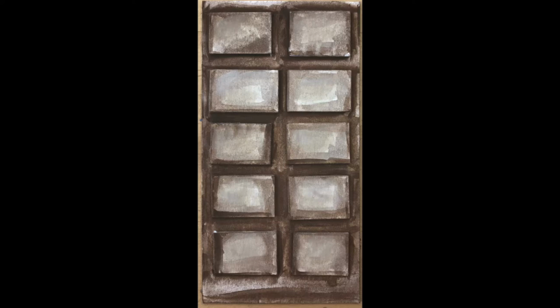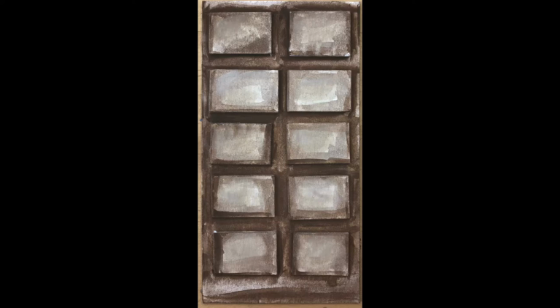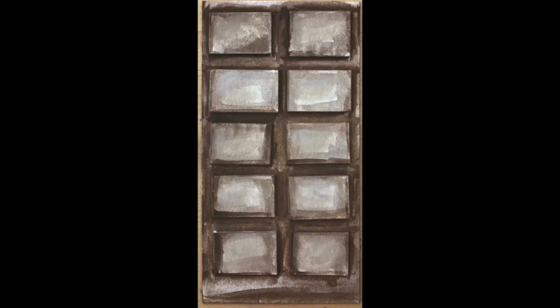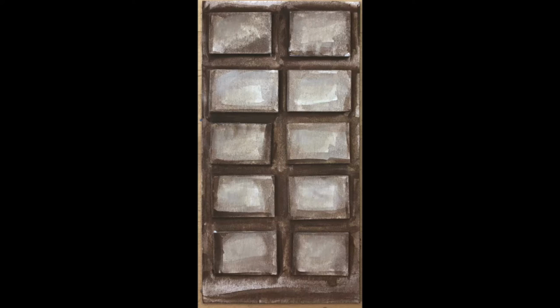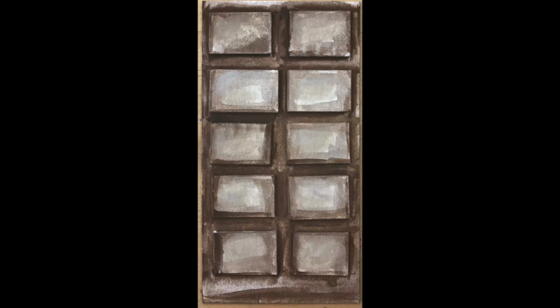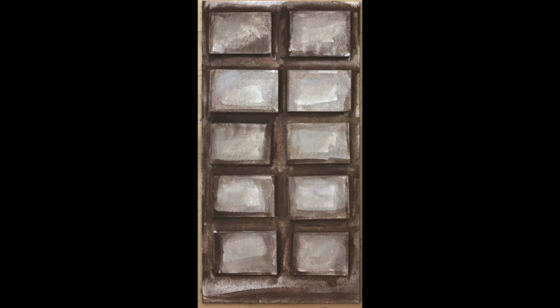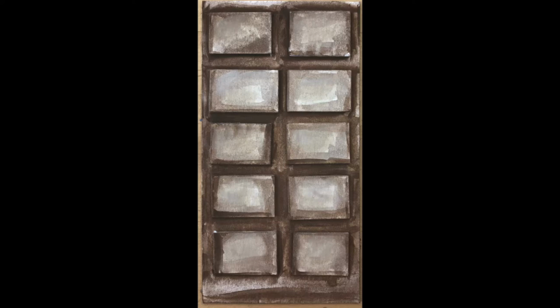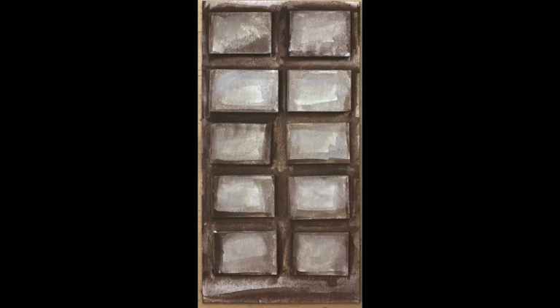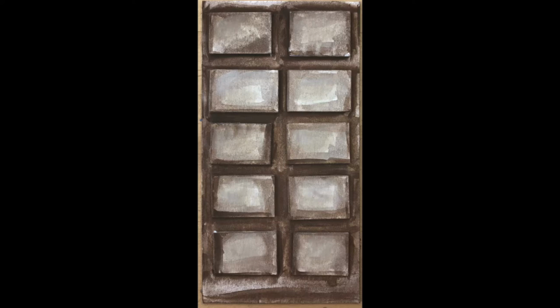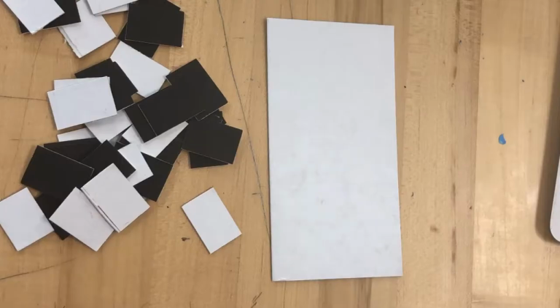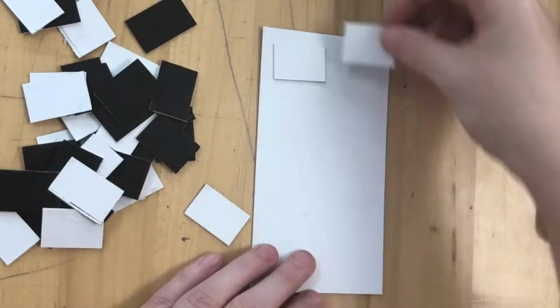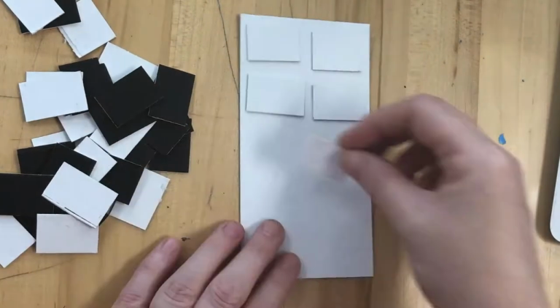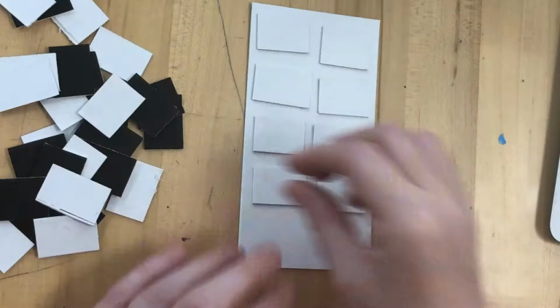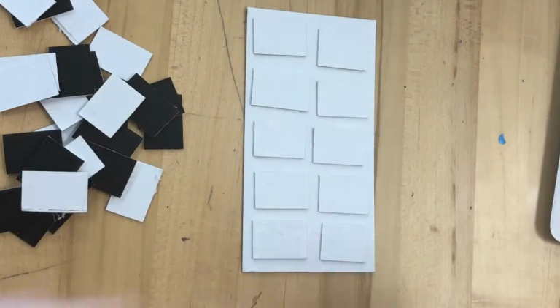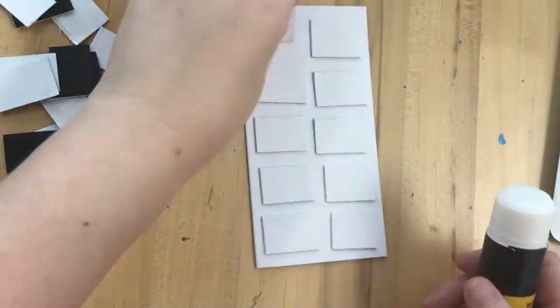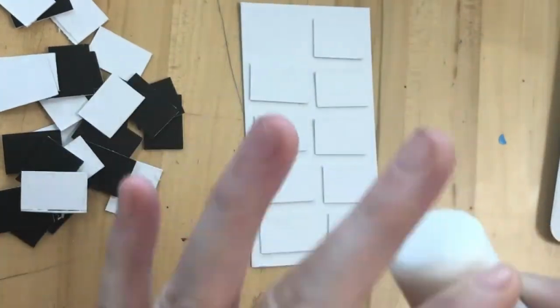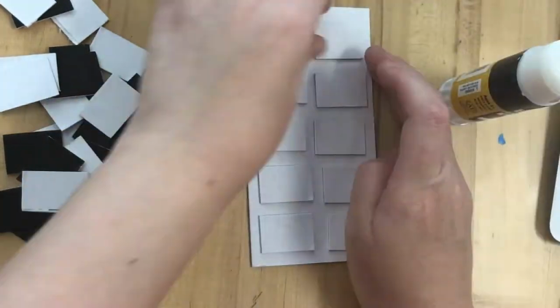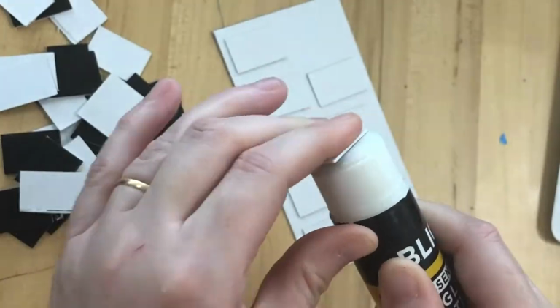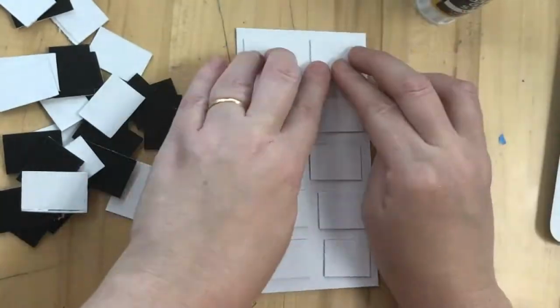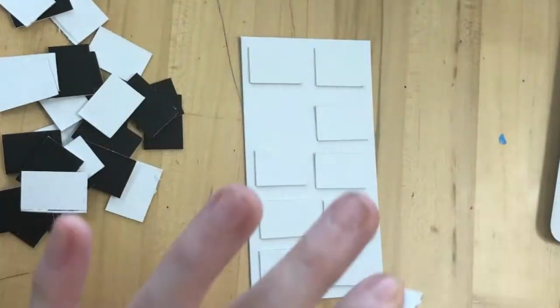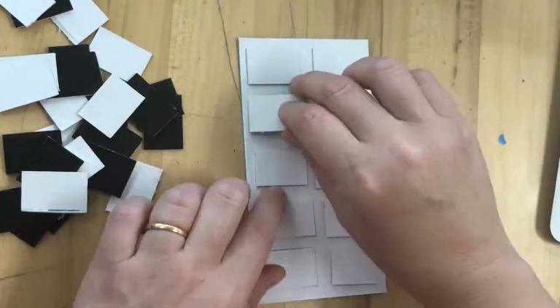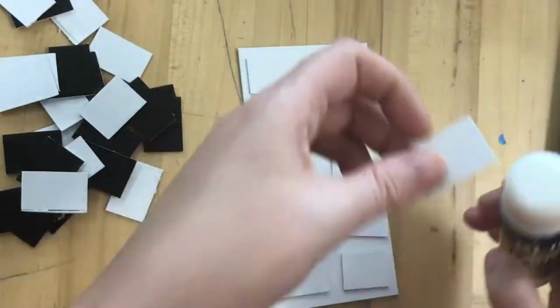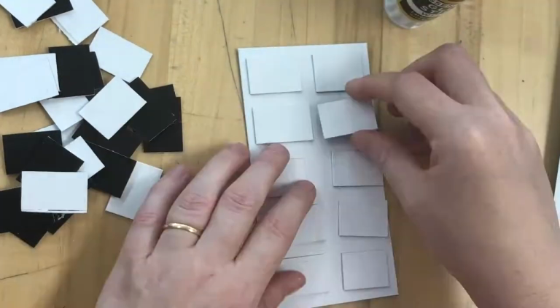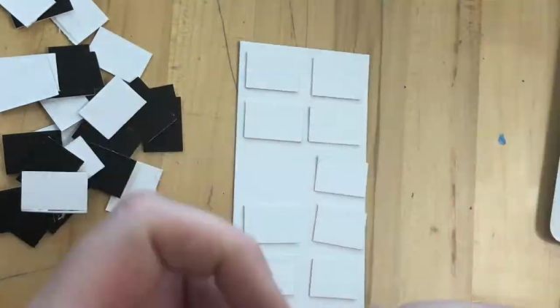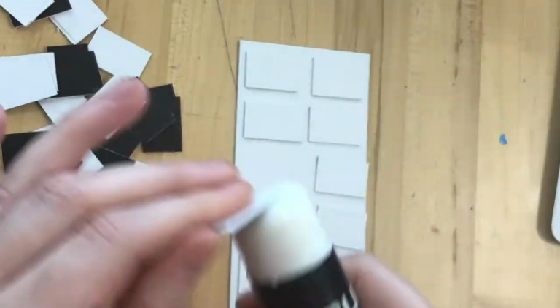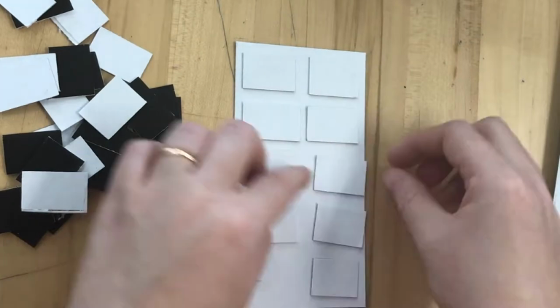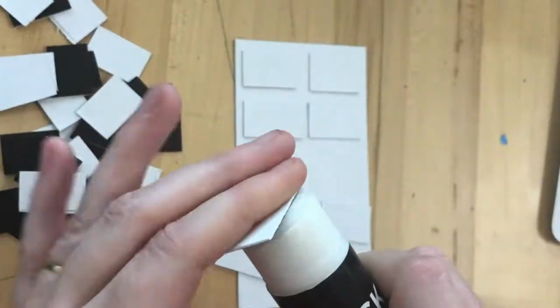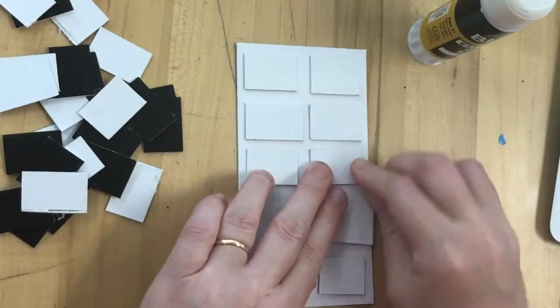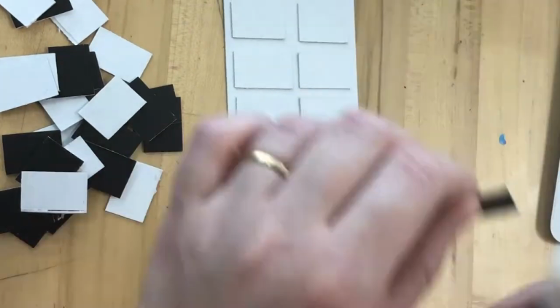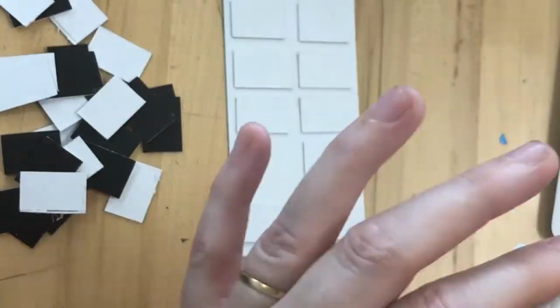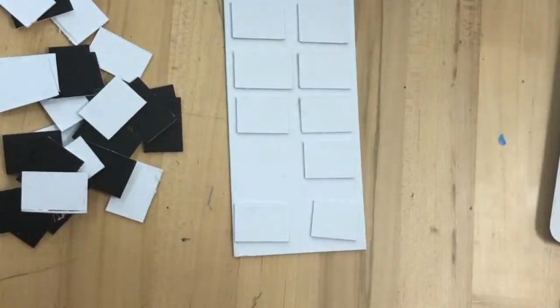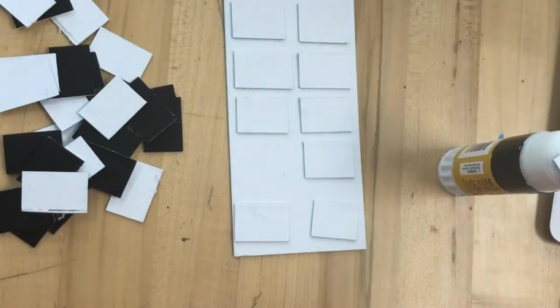For our next DT project we're going to make a 3D chocolate bar. We're going to start with the chocolate itself and eventually work up to a wrapper, but for this lesson we're just making the shape of the chocolate by using cardboard.